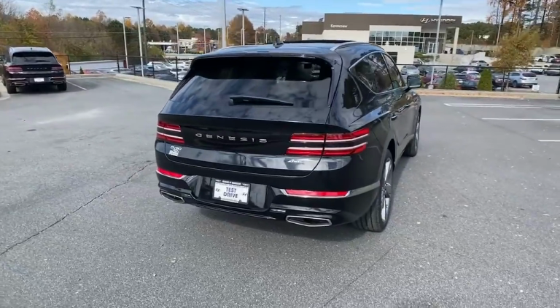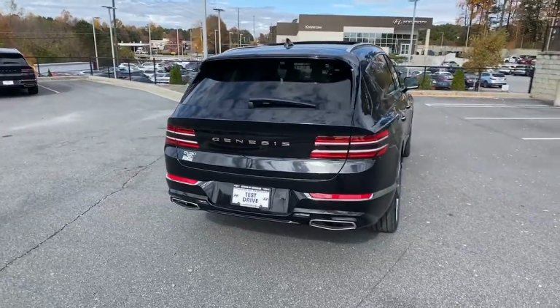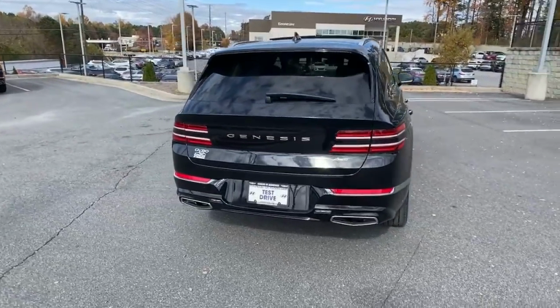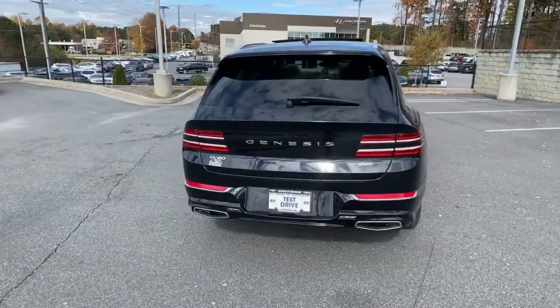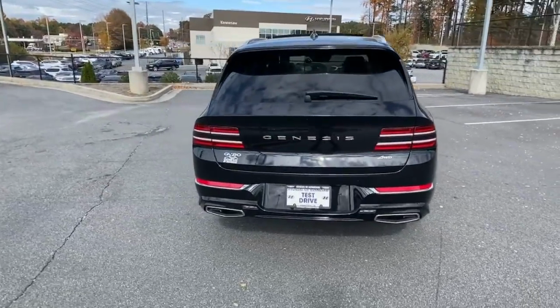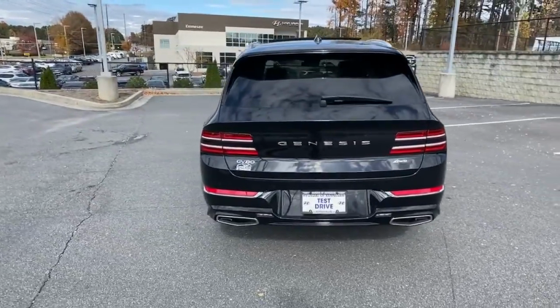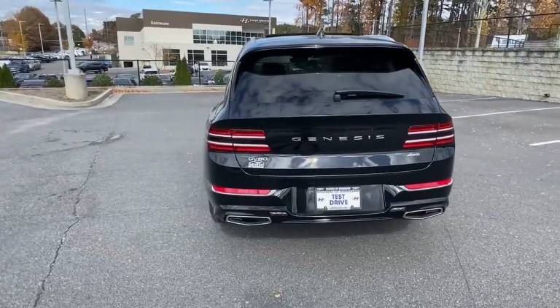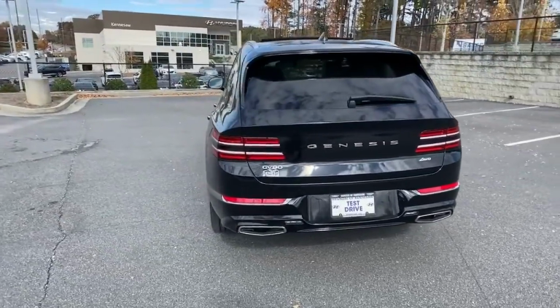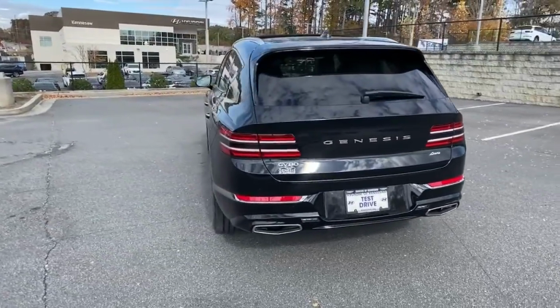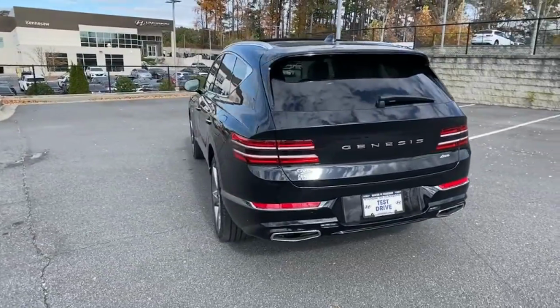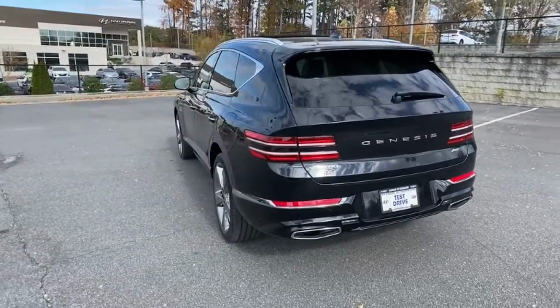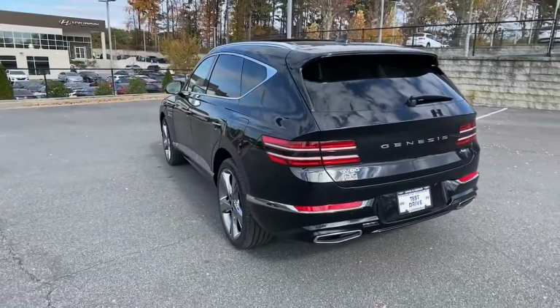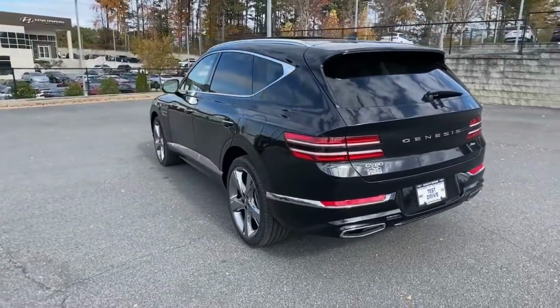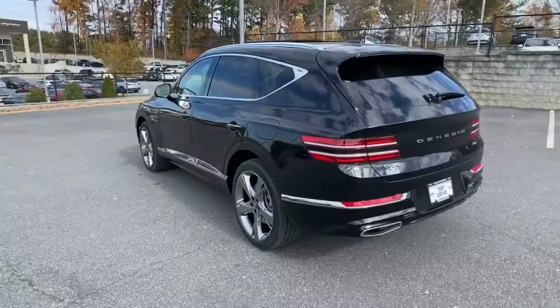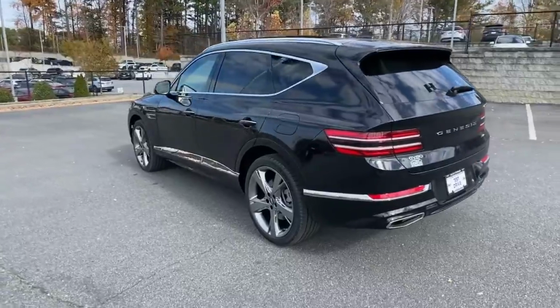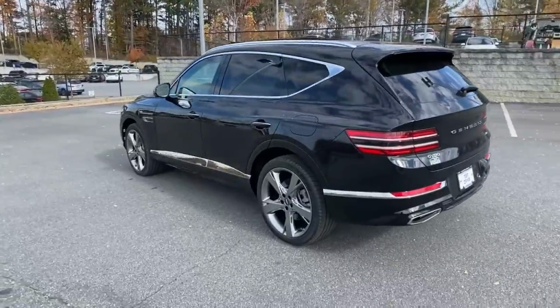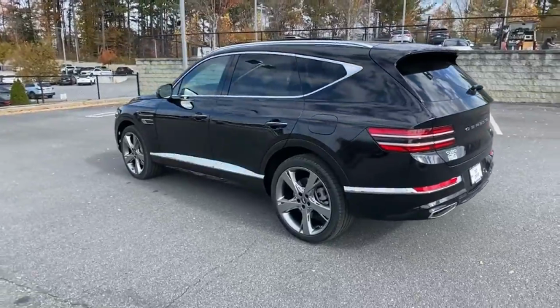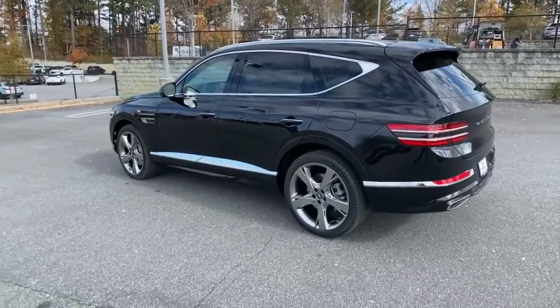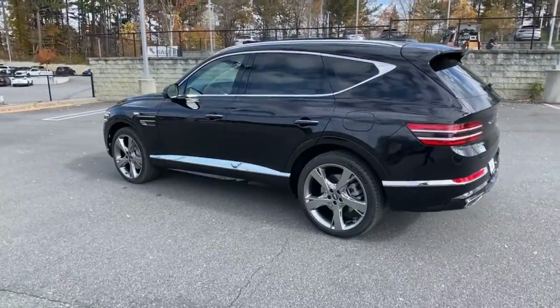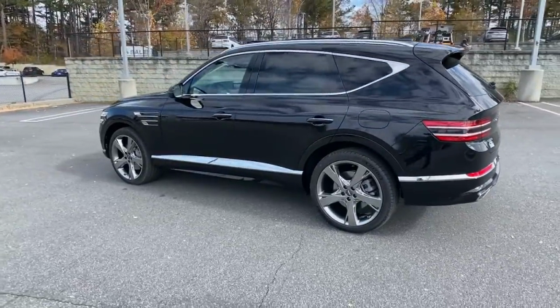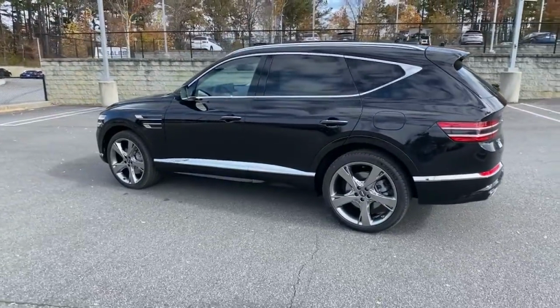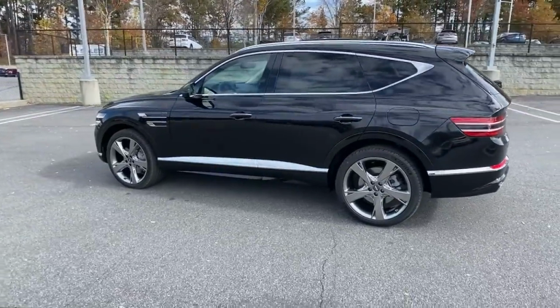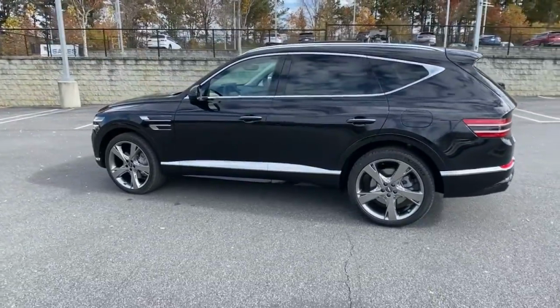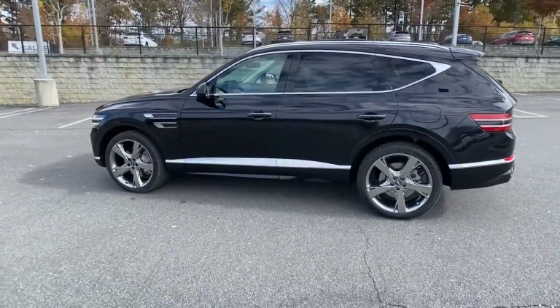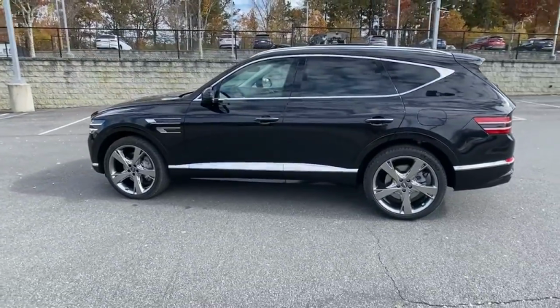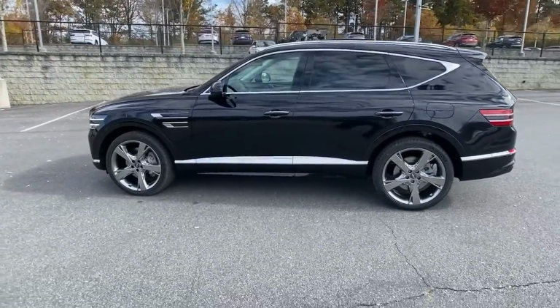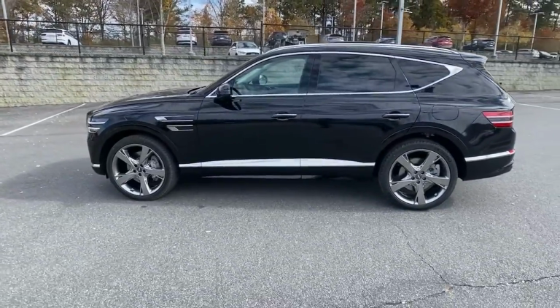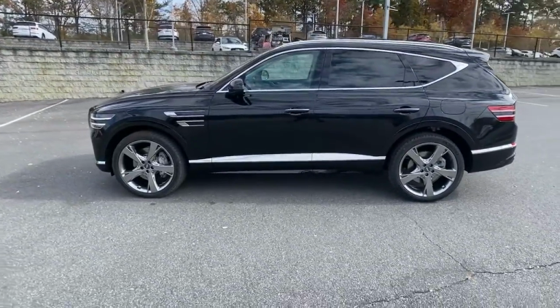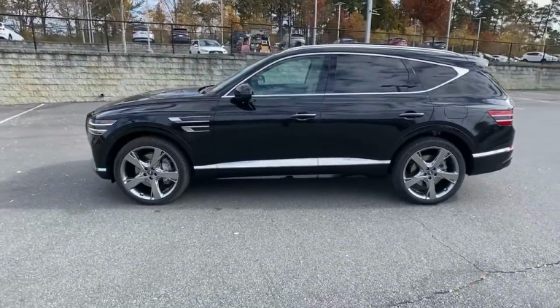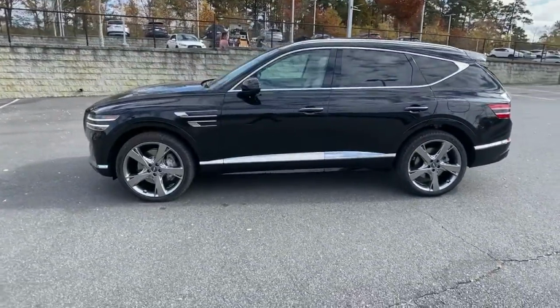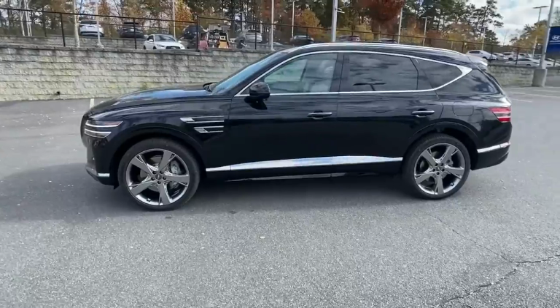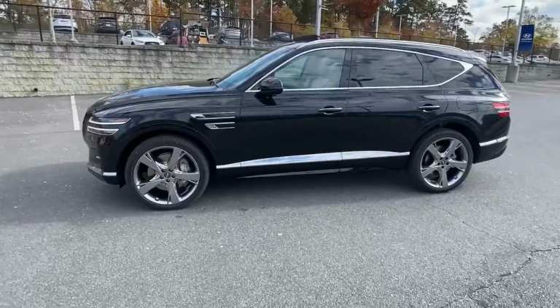Designed for an up-and-coming generation, this crisp, refined, mid-size SUV brings a fresh perspective and unparalleled comfort and convenience to every journey.